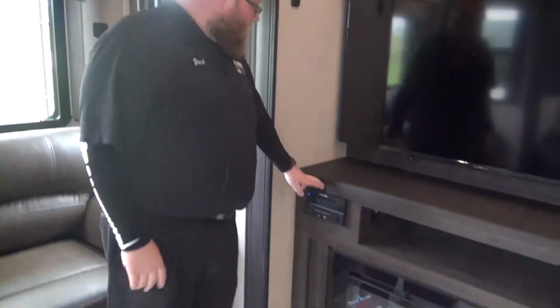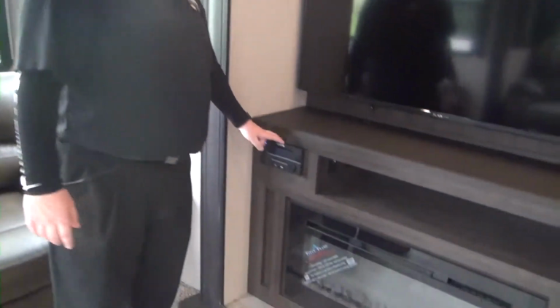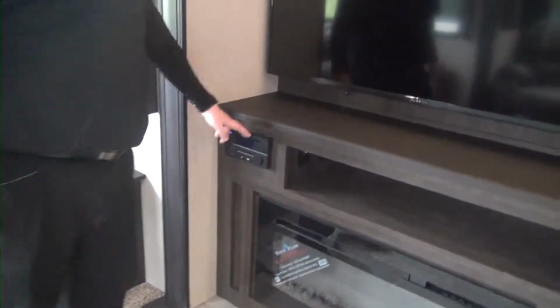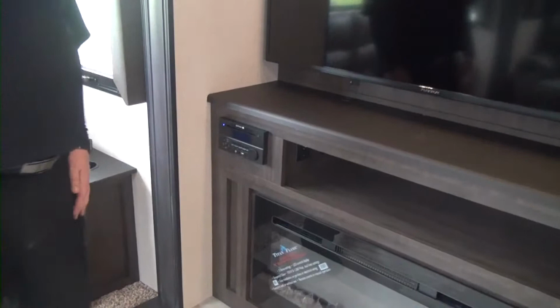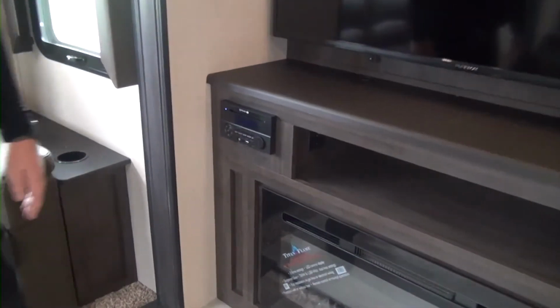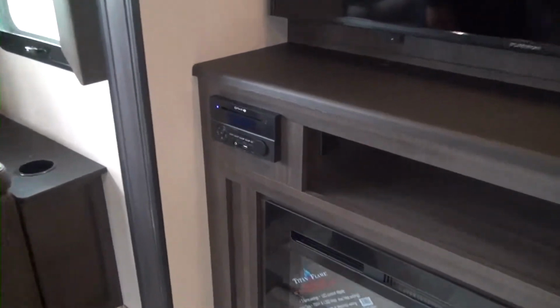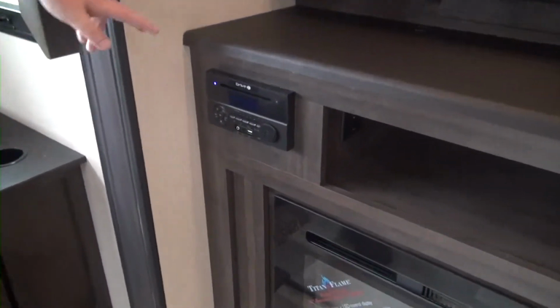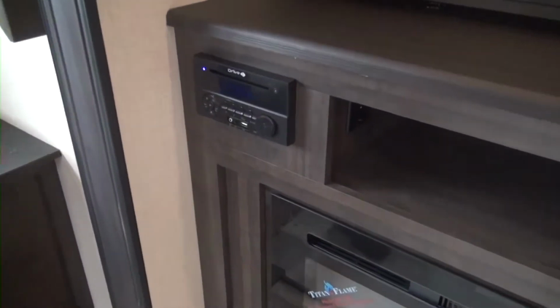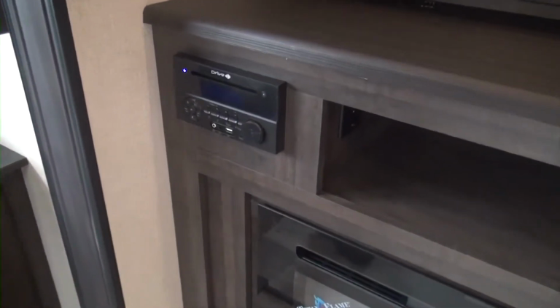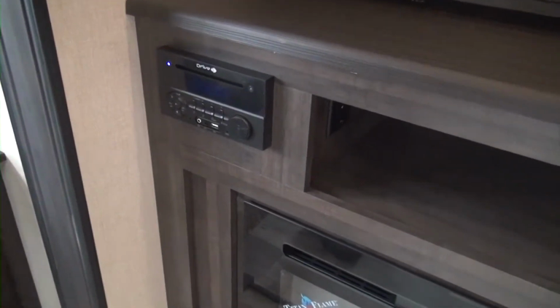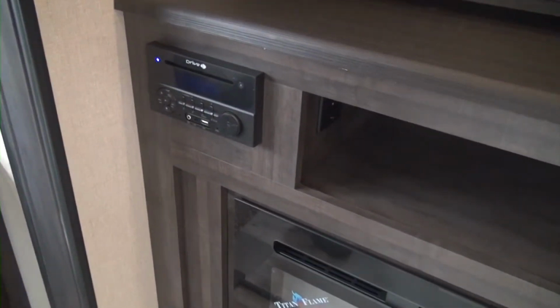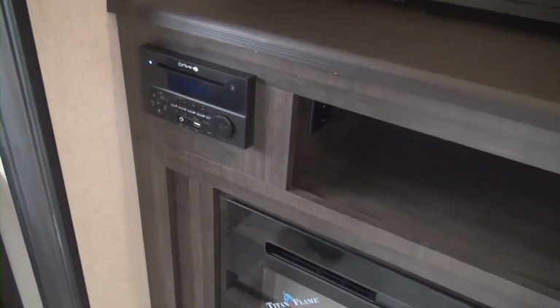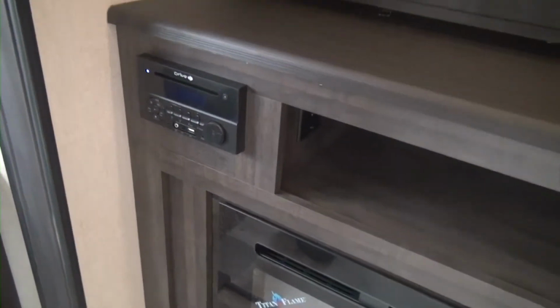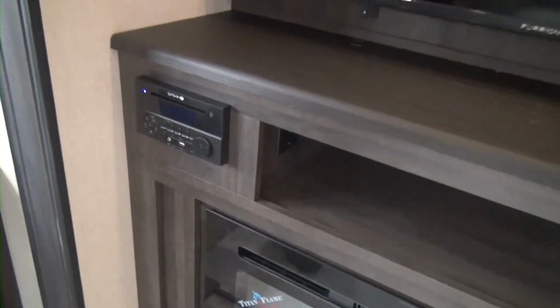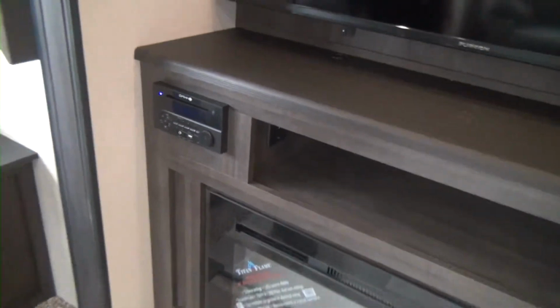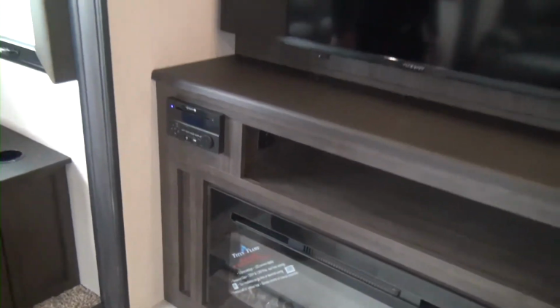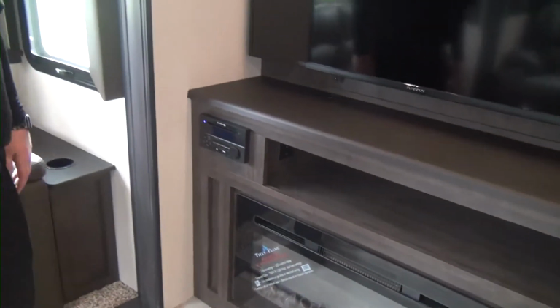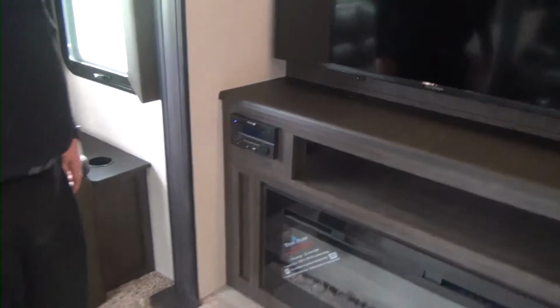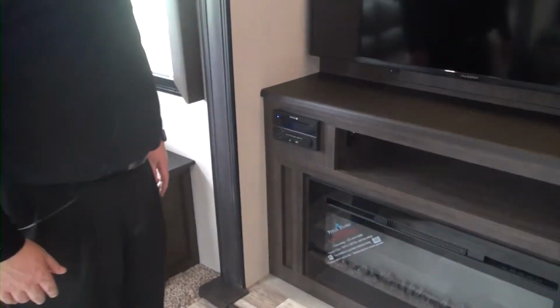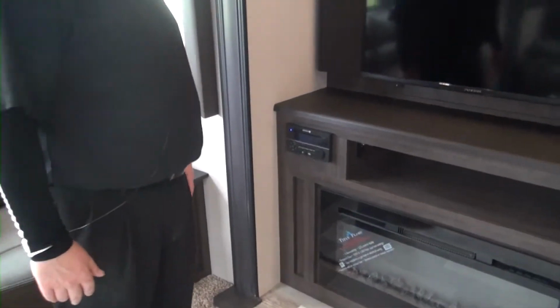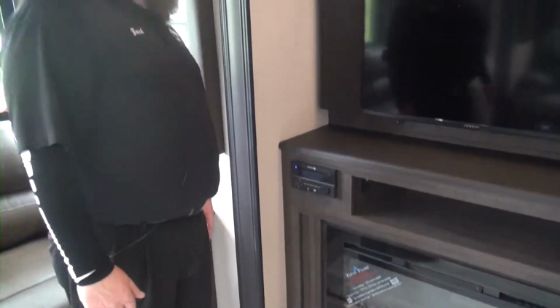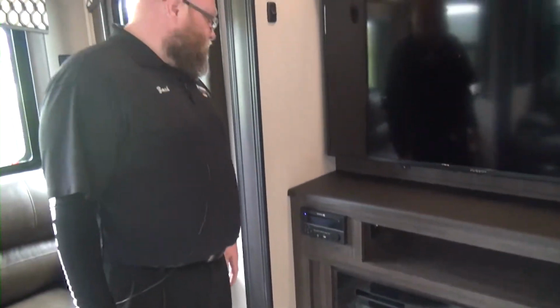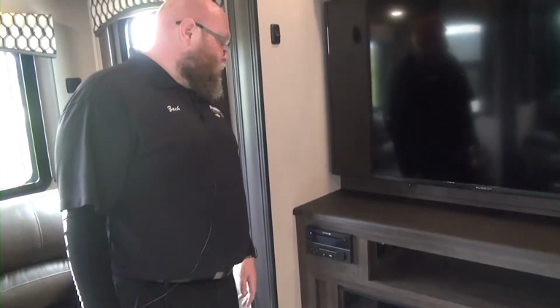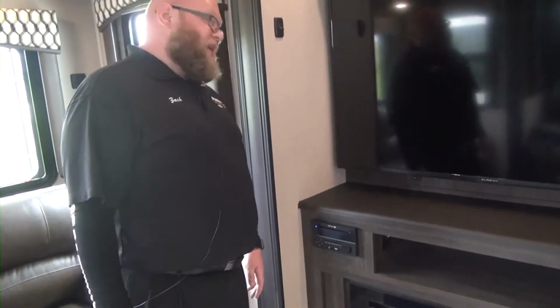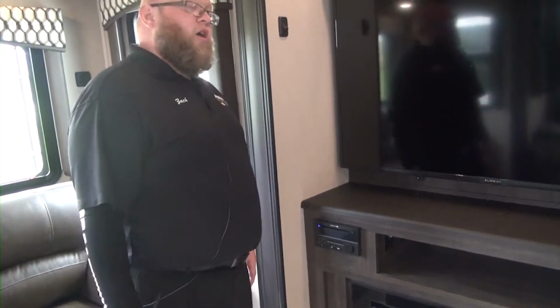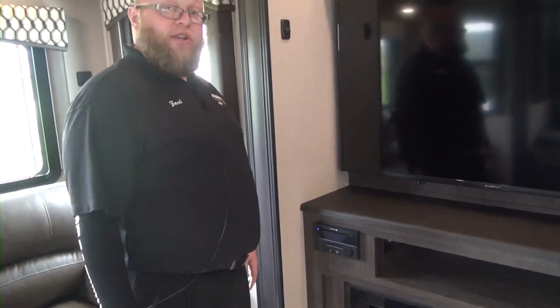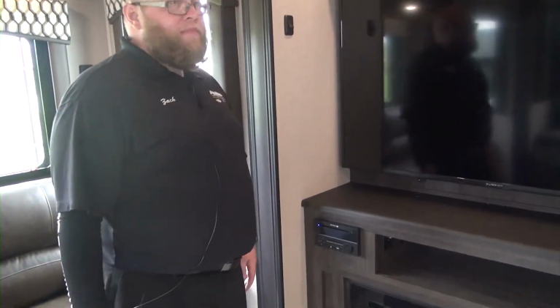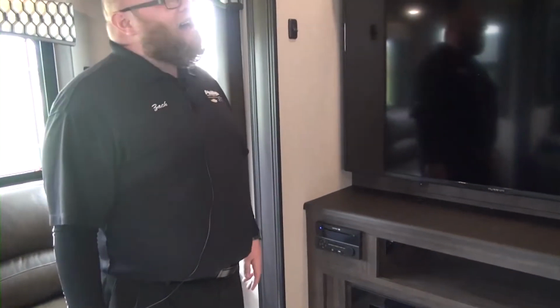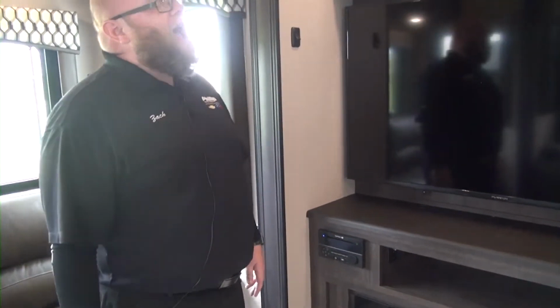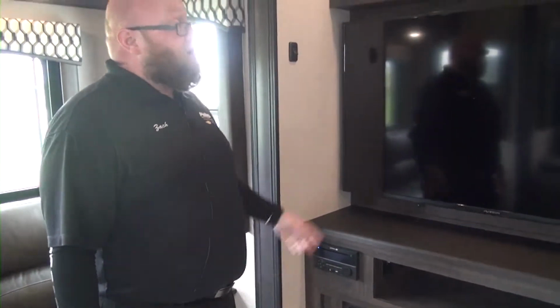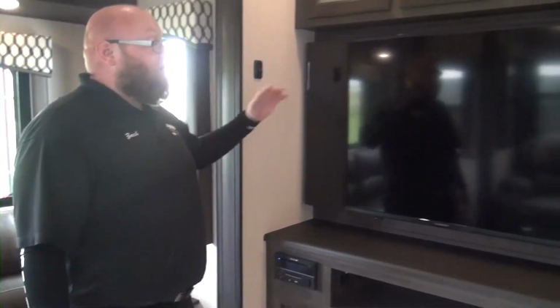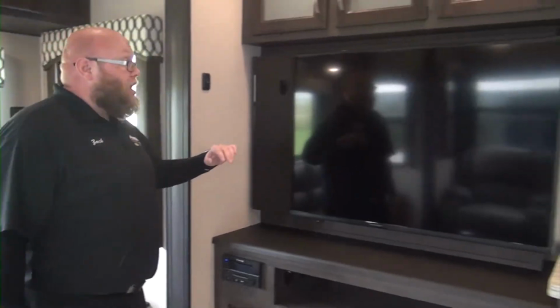We do have our drive right here. This is our radio system — it is a CD, DVD, AM, FM, Bluetooth, USB, and auxiliary. It does everything for your pleasure.